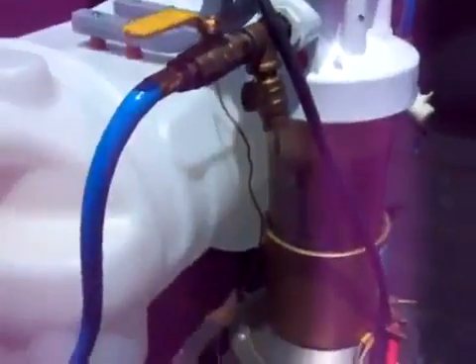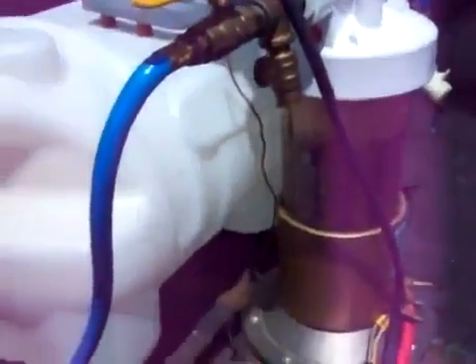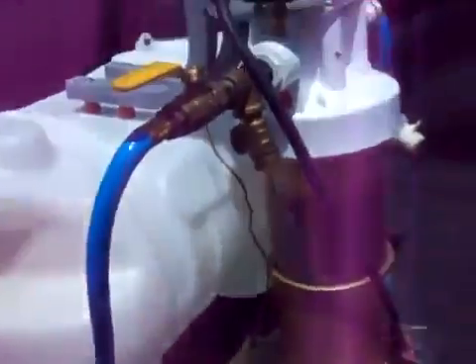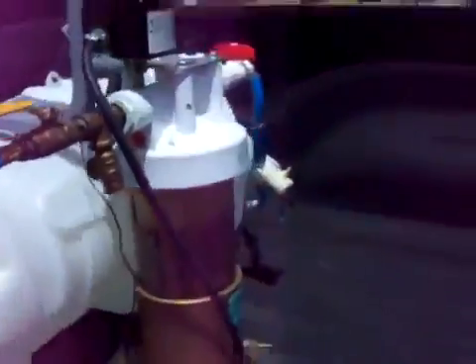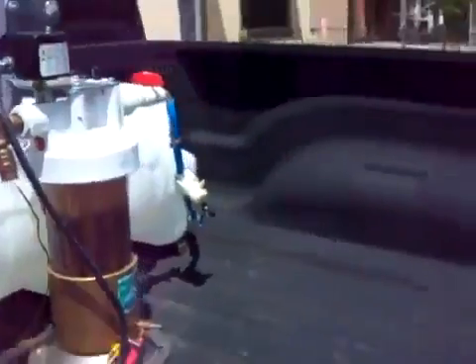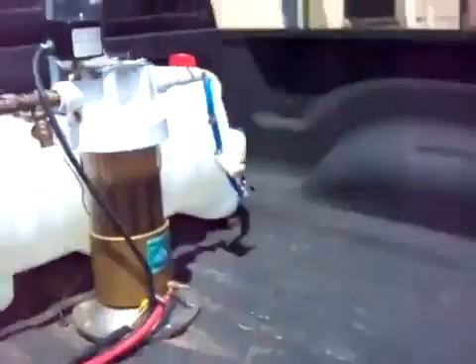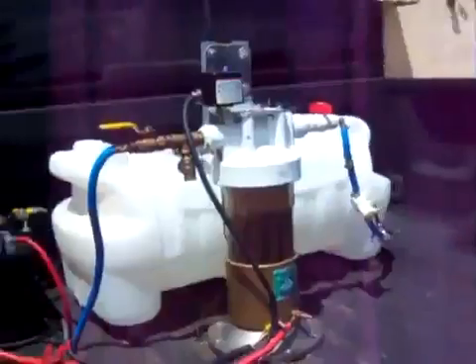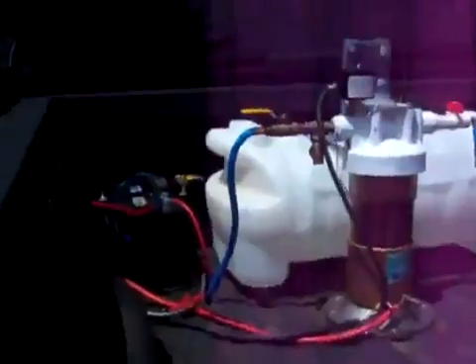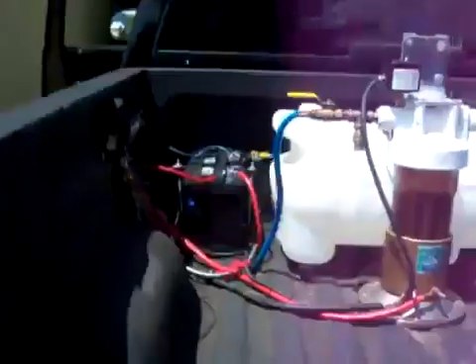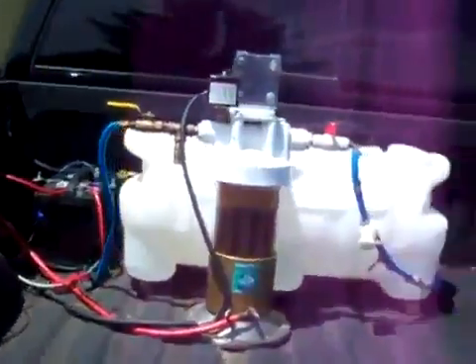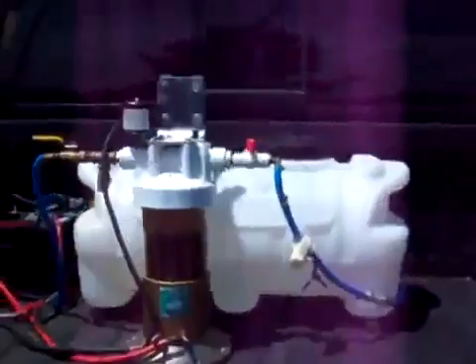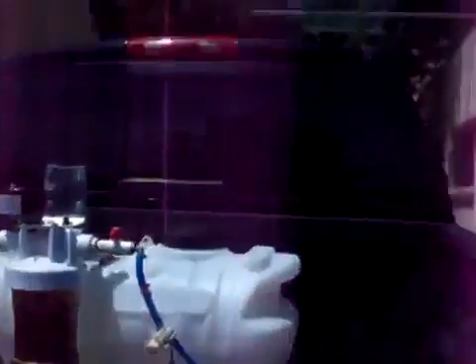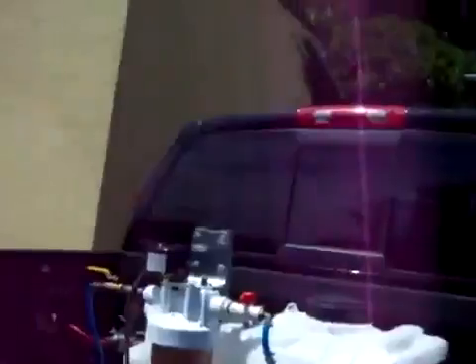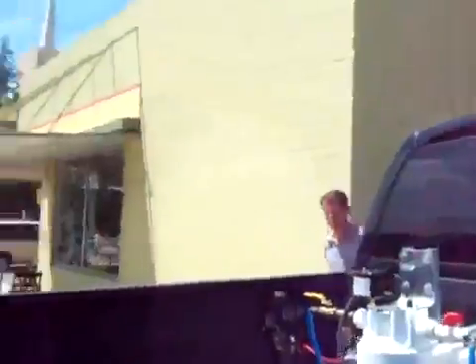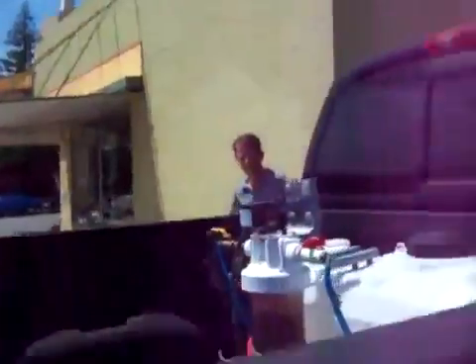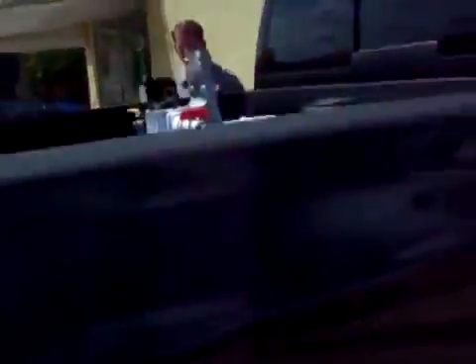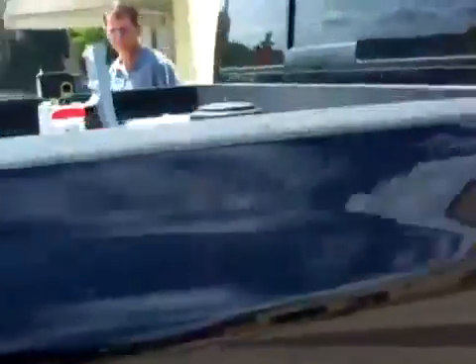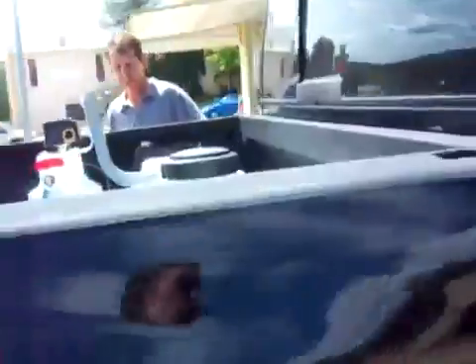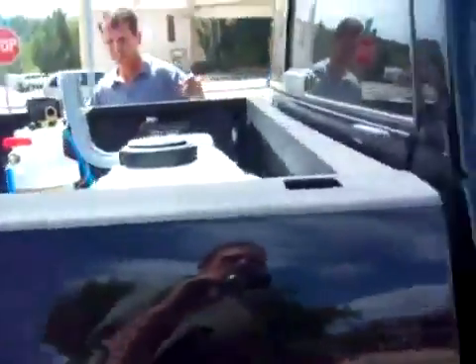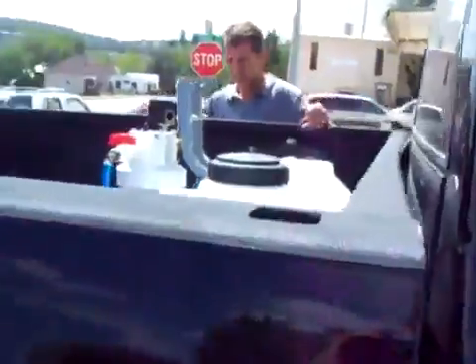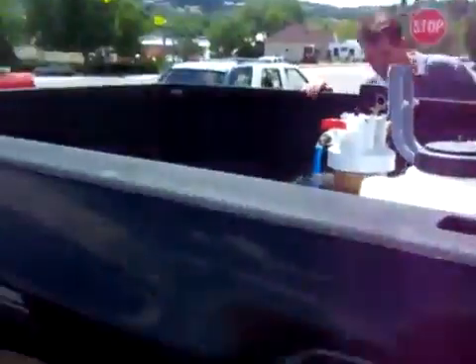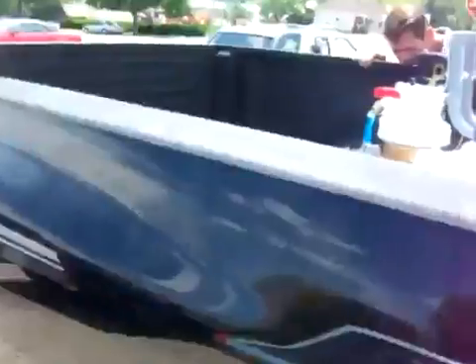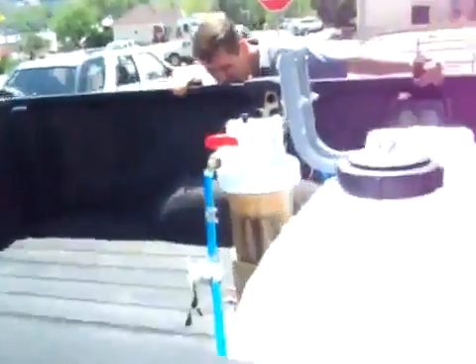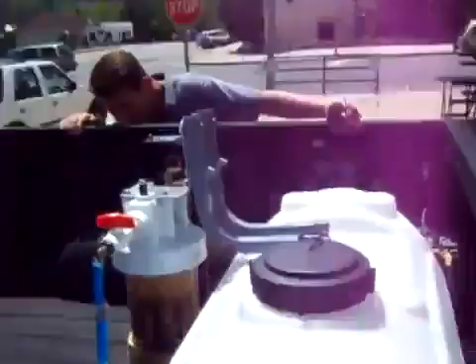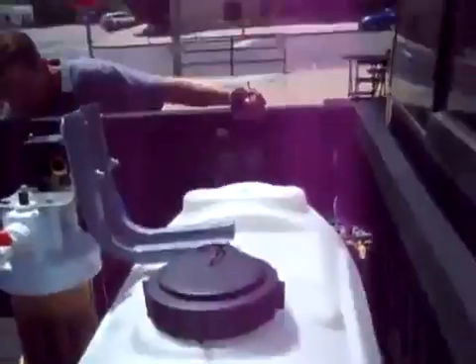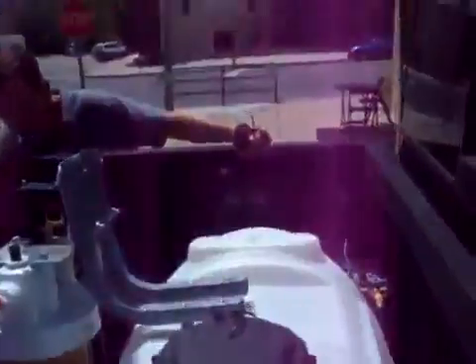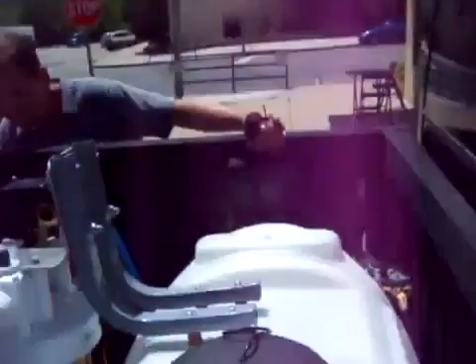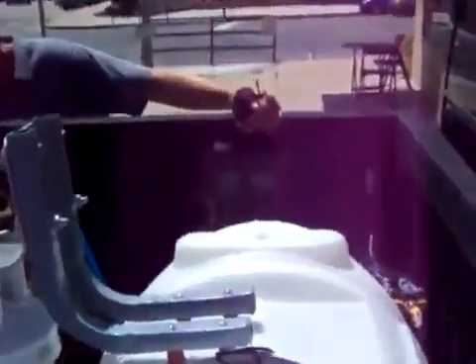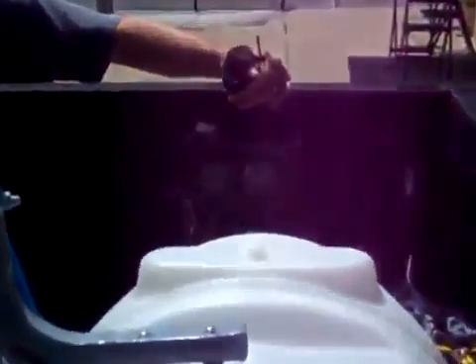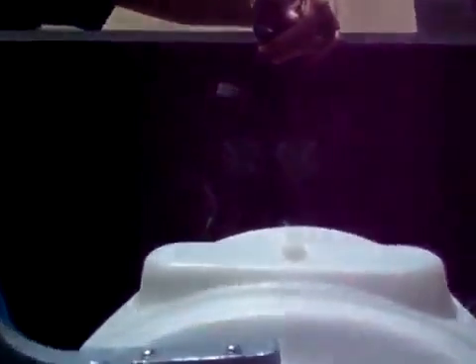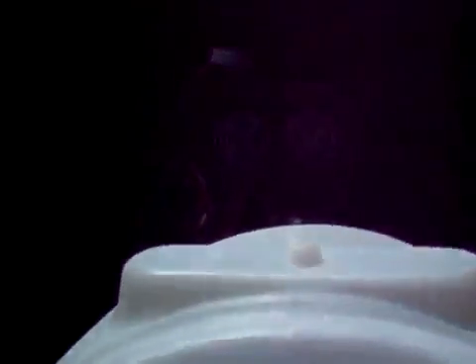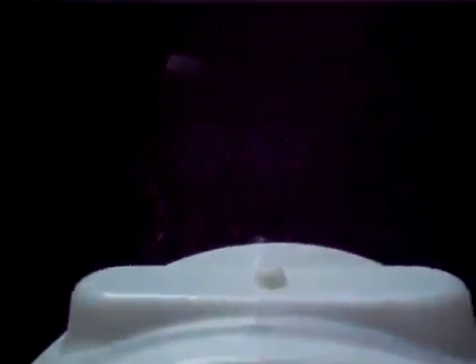As you can see, we're just producing all kinds of gas. You can see our little pulse wave modulator over there just doing its thing.